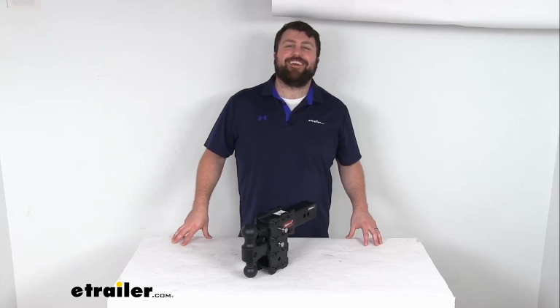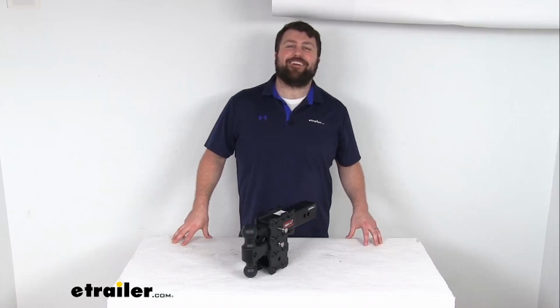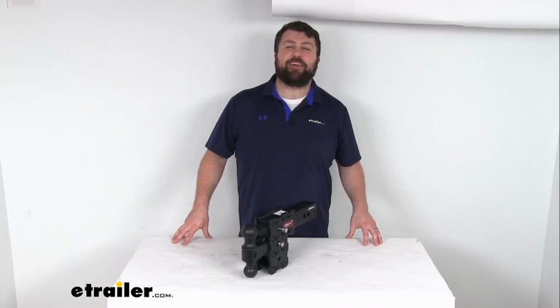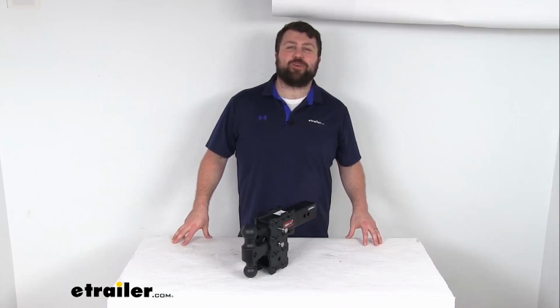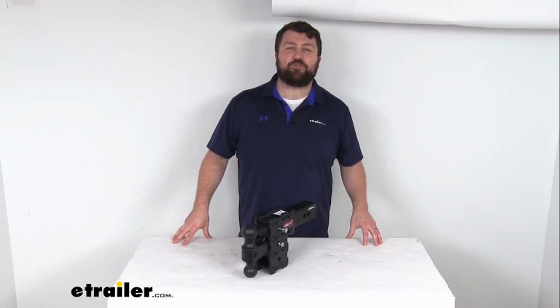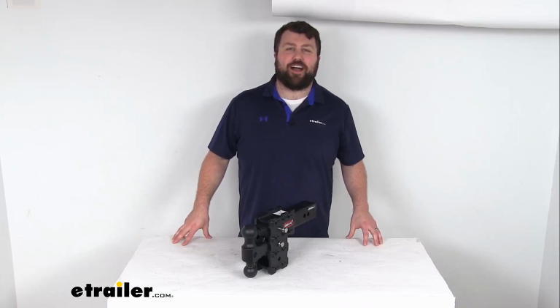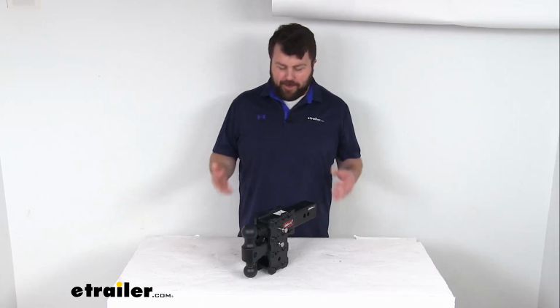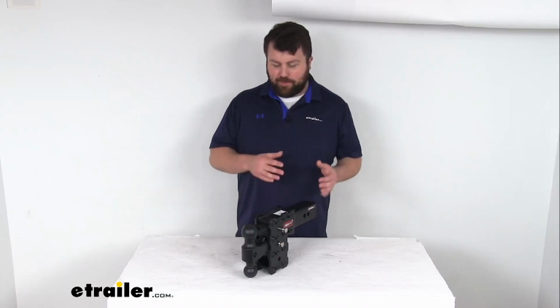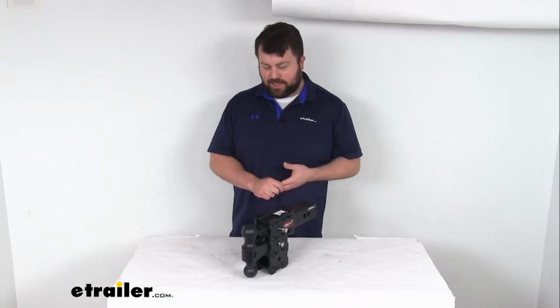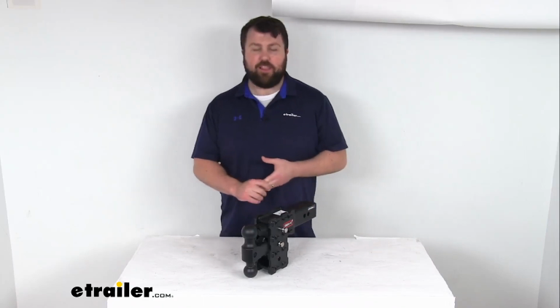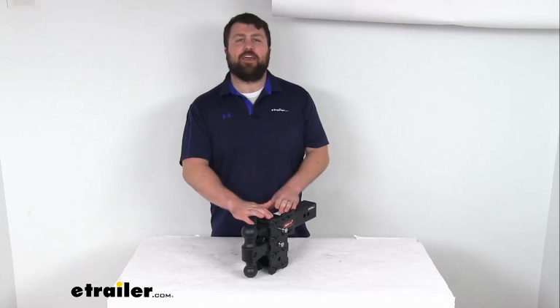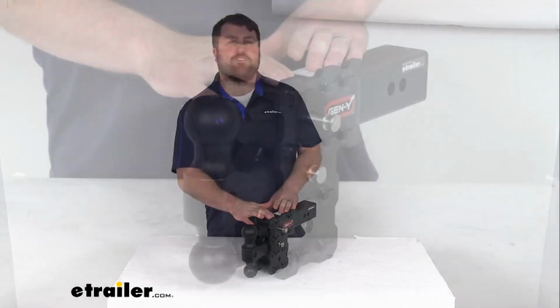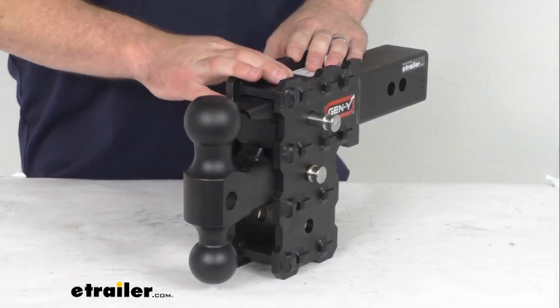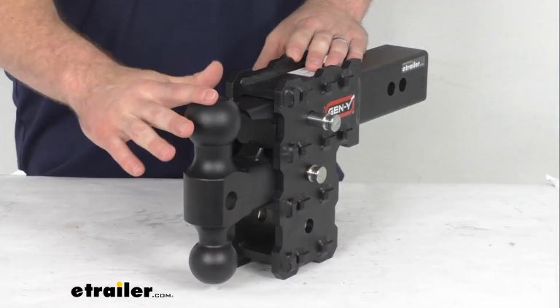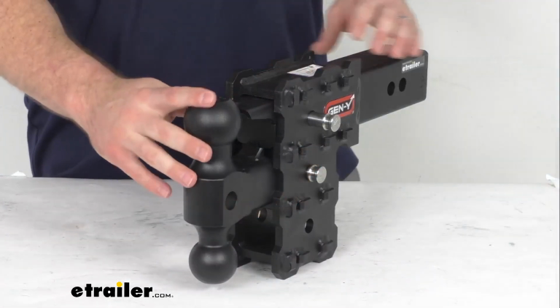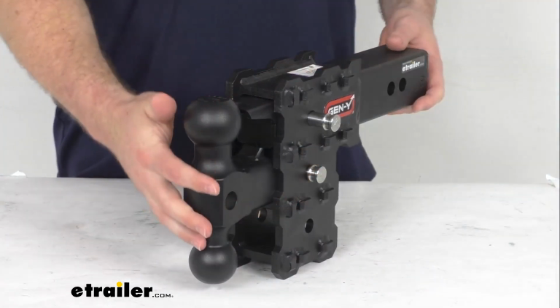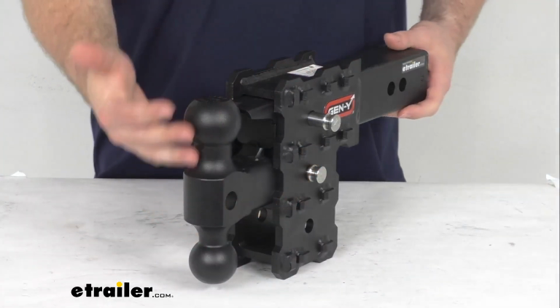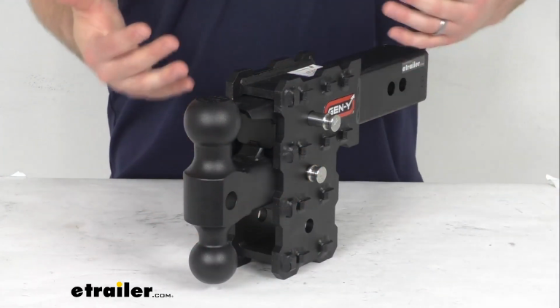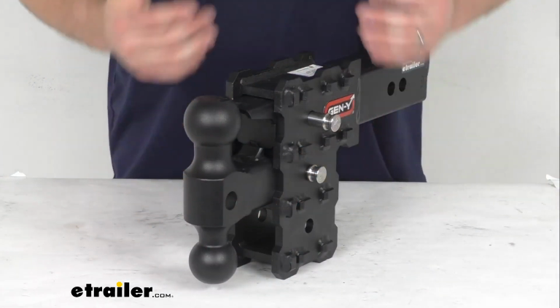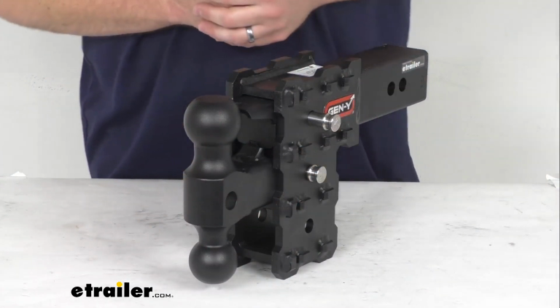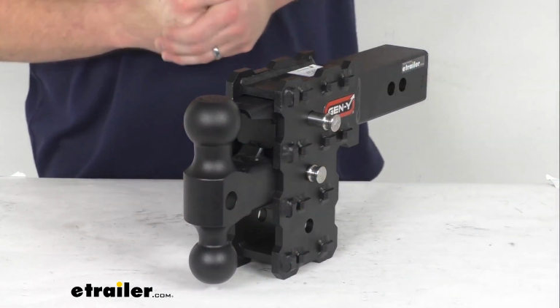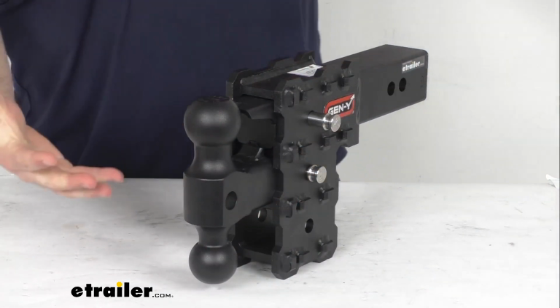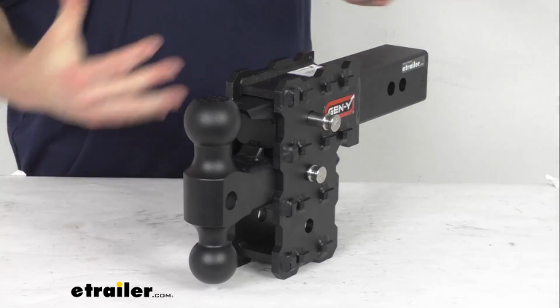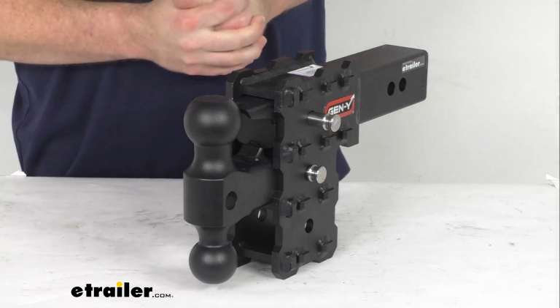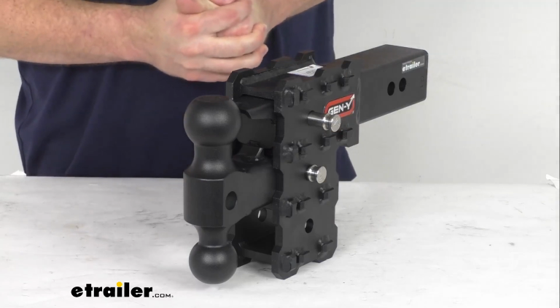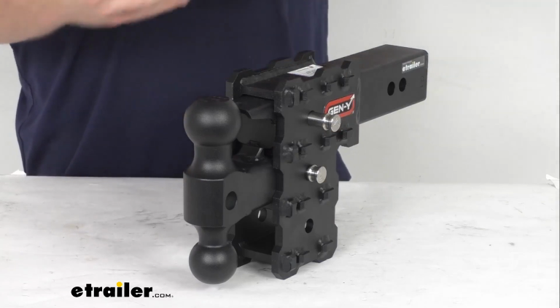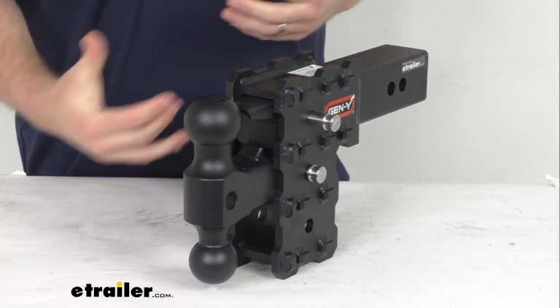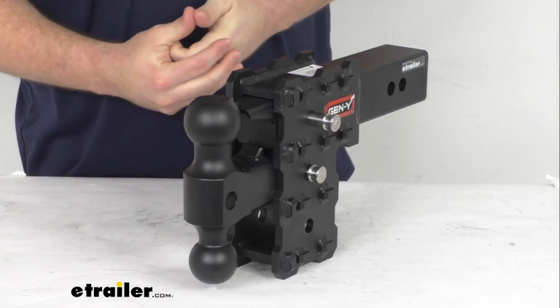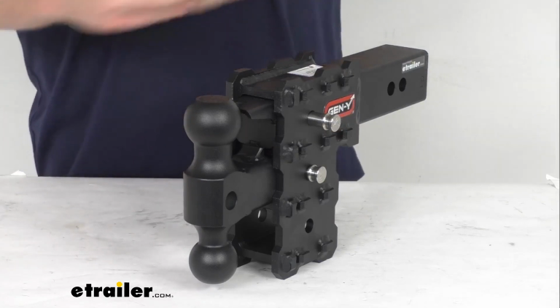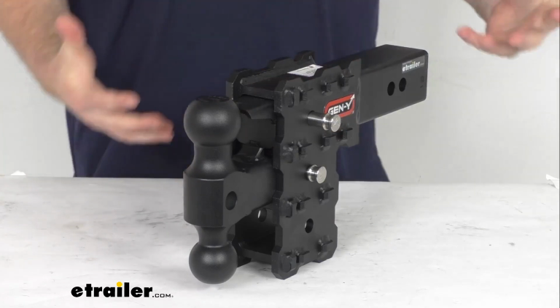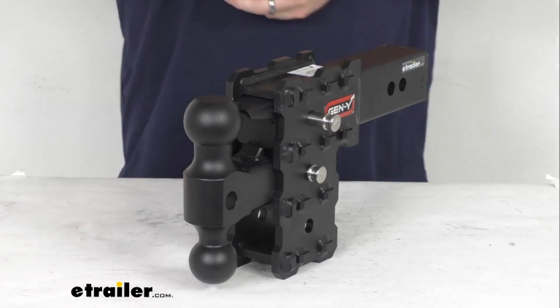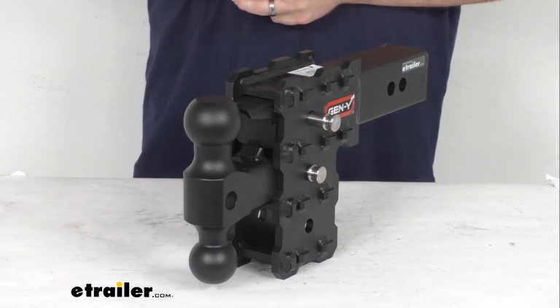Hi there, I'm Michael with eTrailer.com. Today we're going to take a quick look at this Gen Y Phantom X adjustable ball mount. This is going to be a great option for those of you who are going to be towing multiple different trailers.